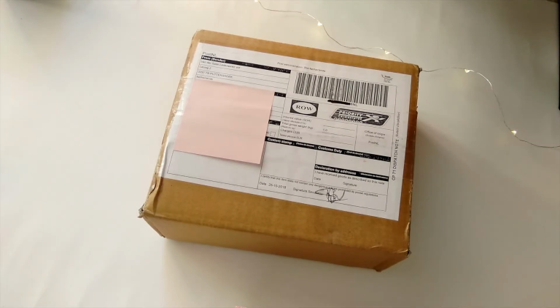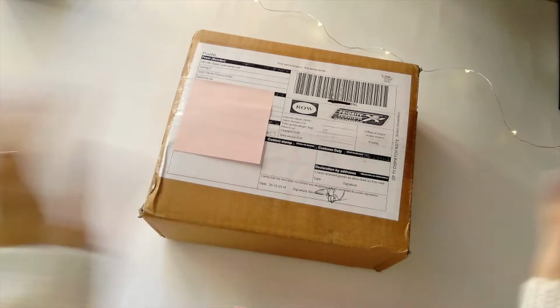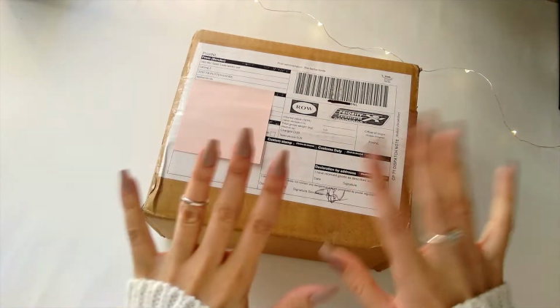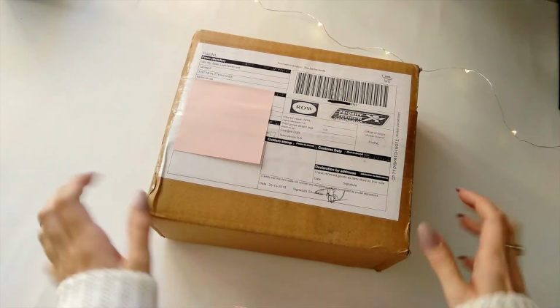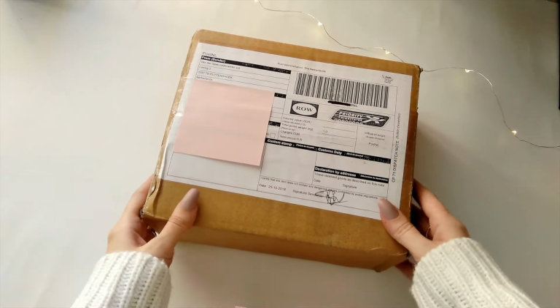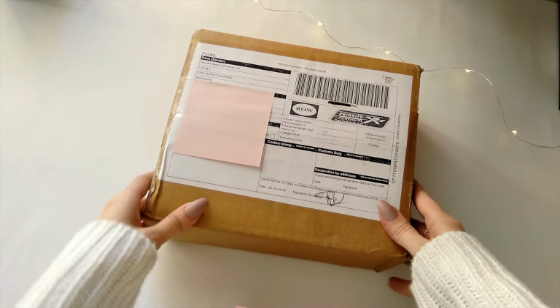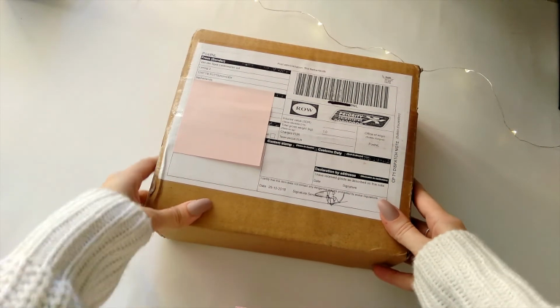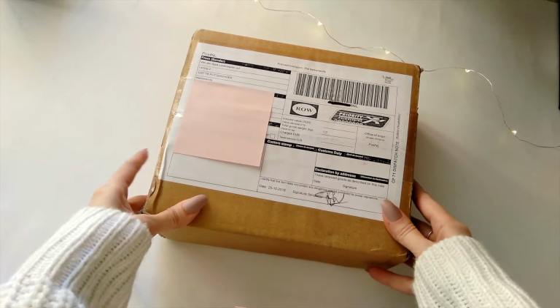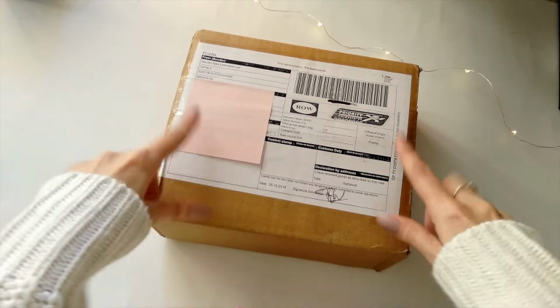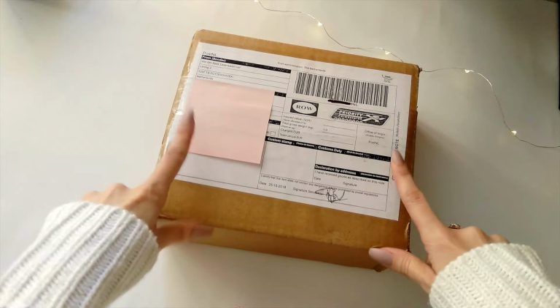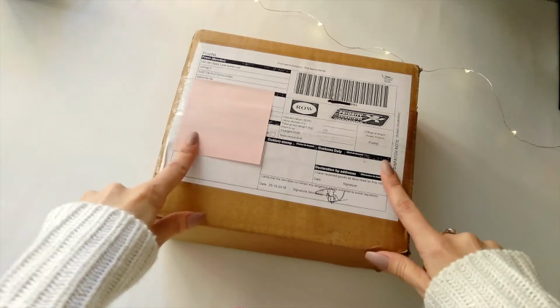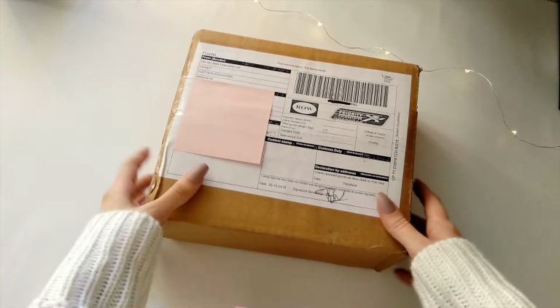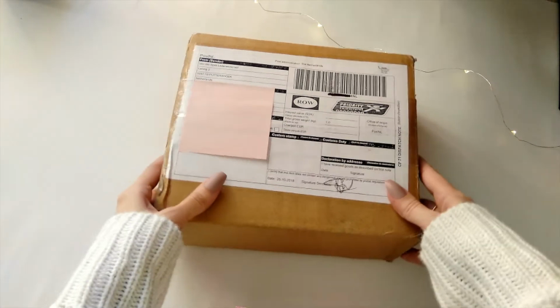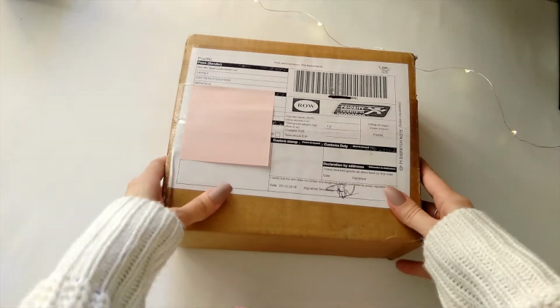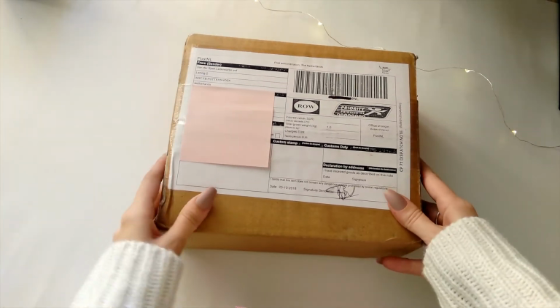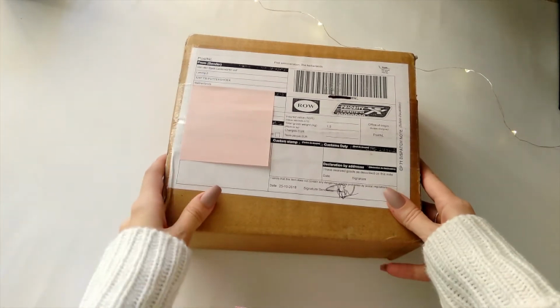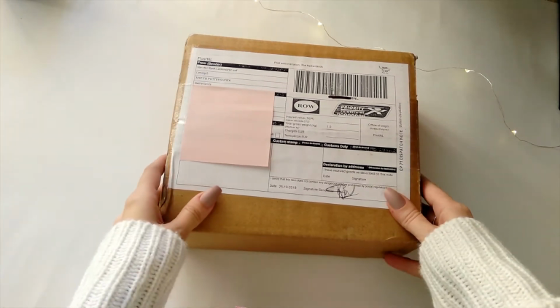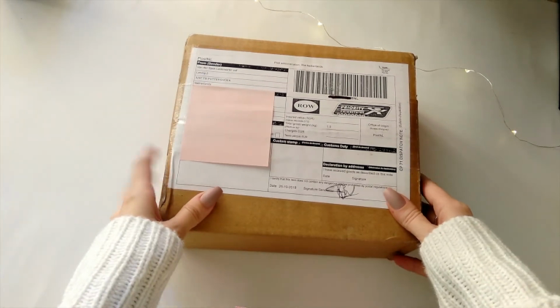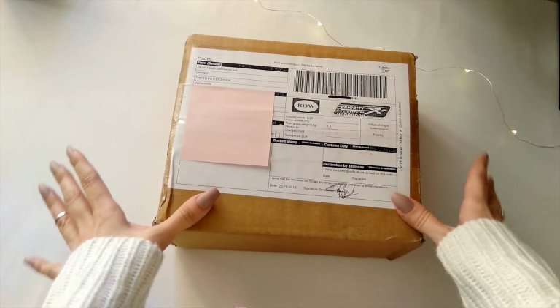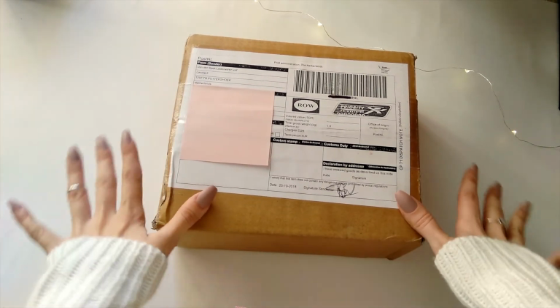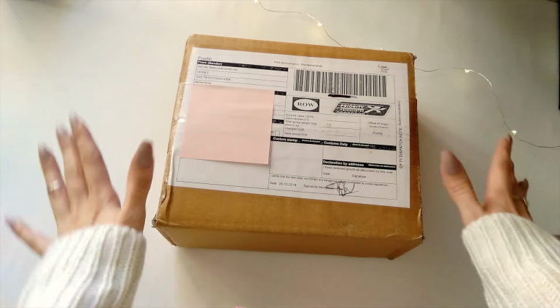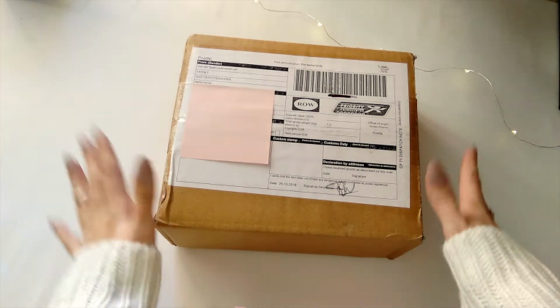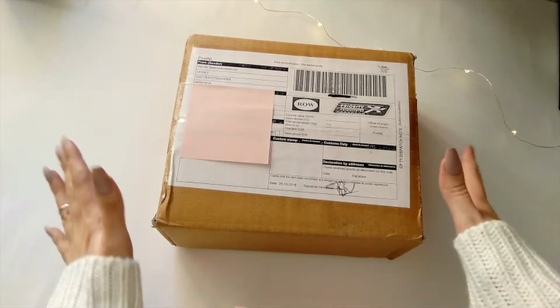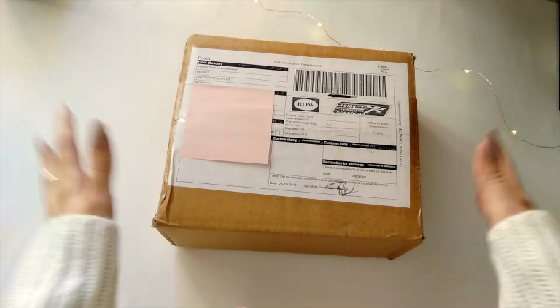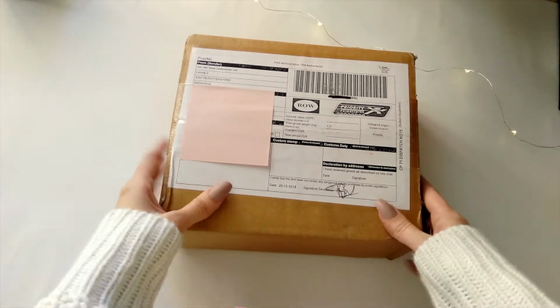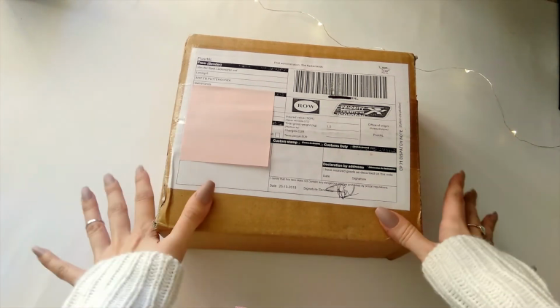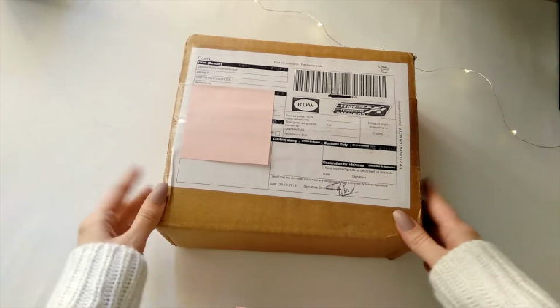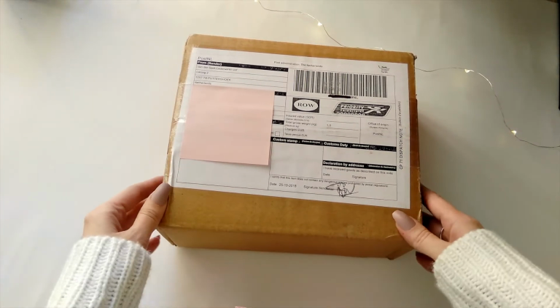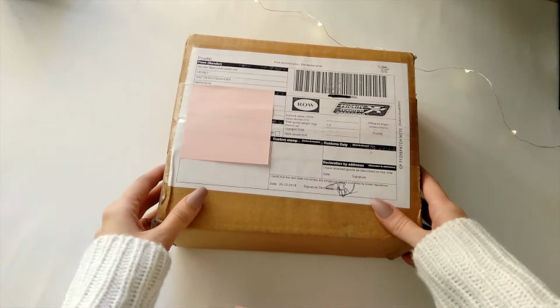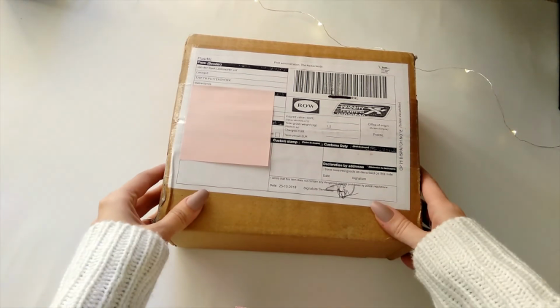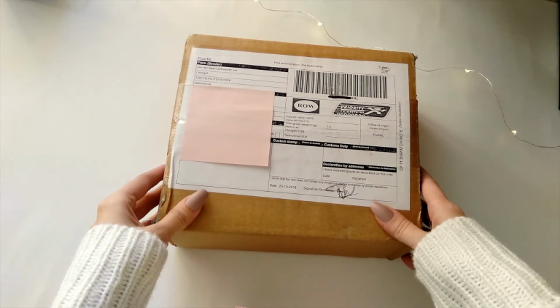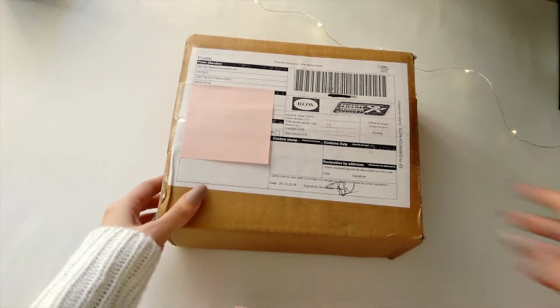Hi everyone, I'm back today filming an unboxing video. Right here in this box I have my planner for 2019. I haven't opened this yet — I am so excited and somehow nervous. So without further ado, let's open it.